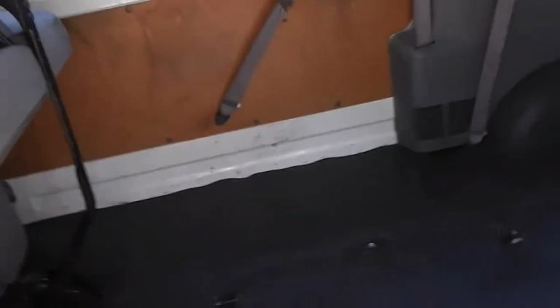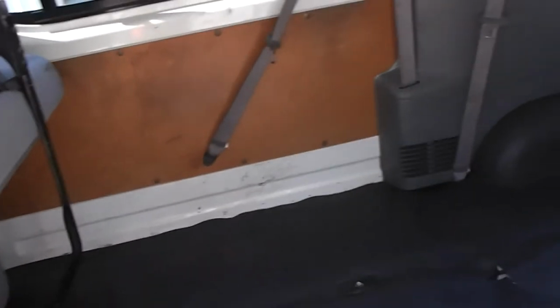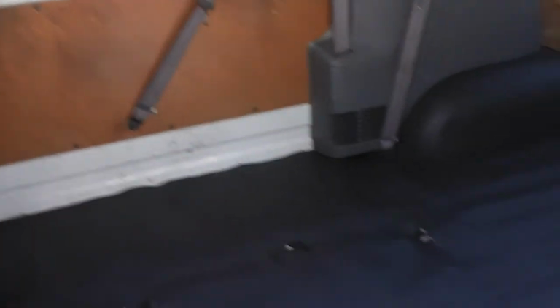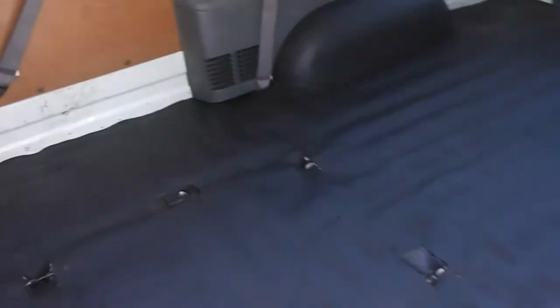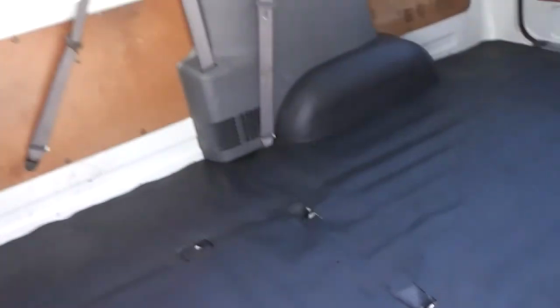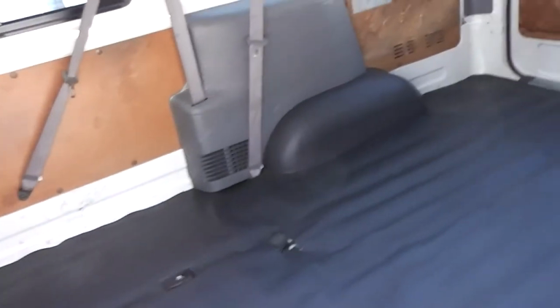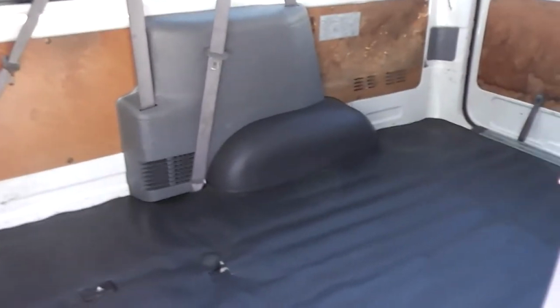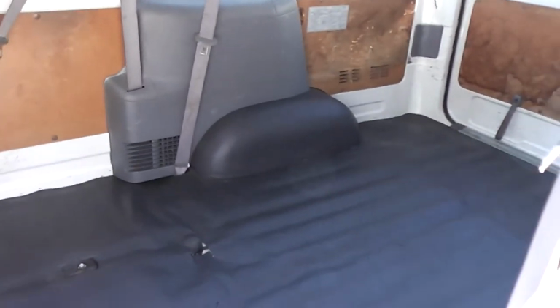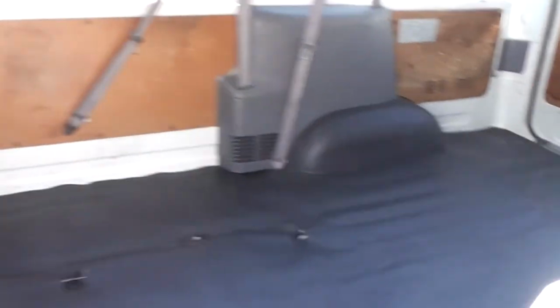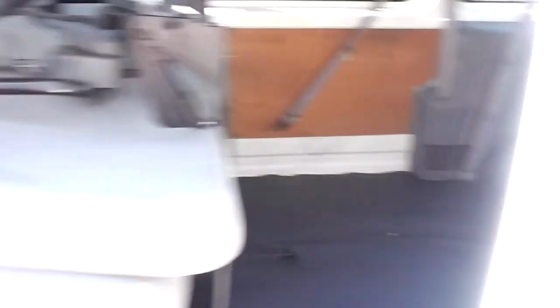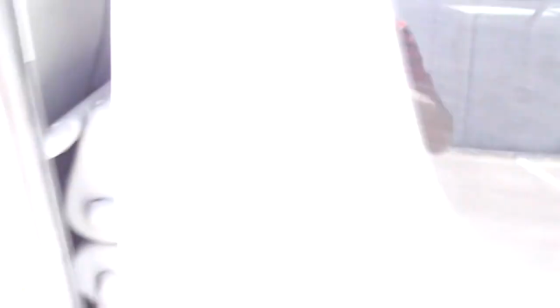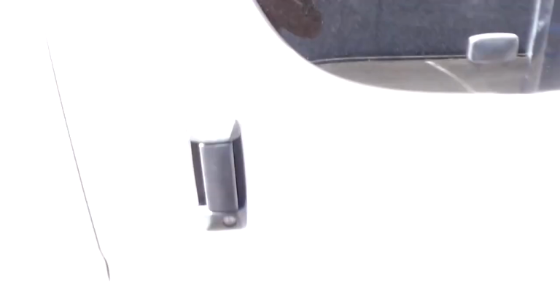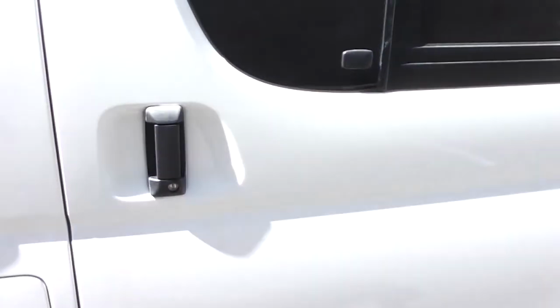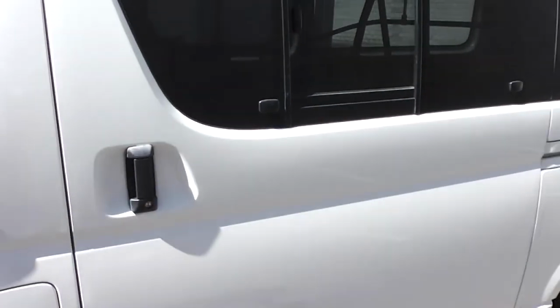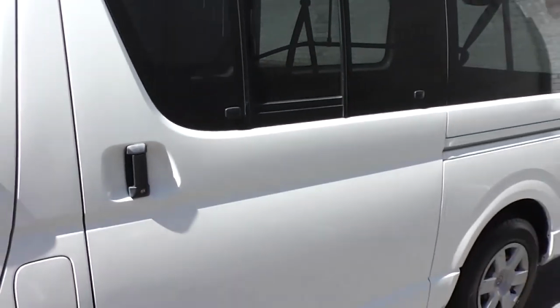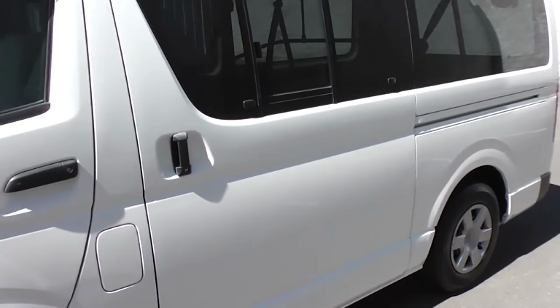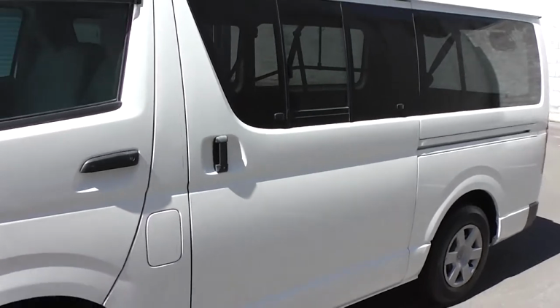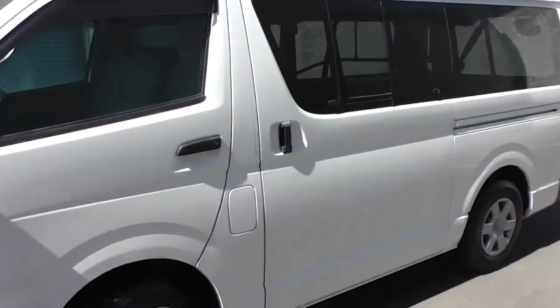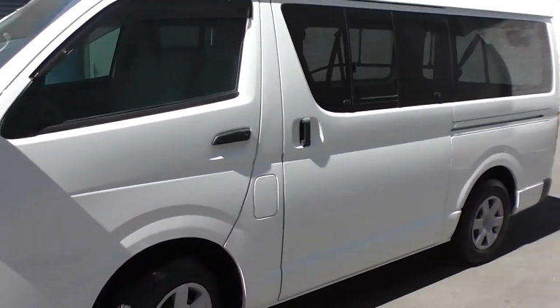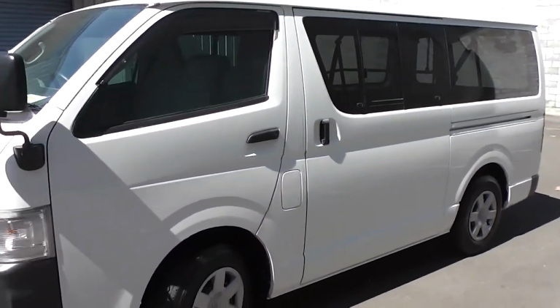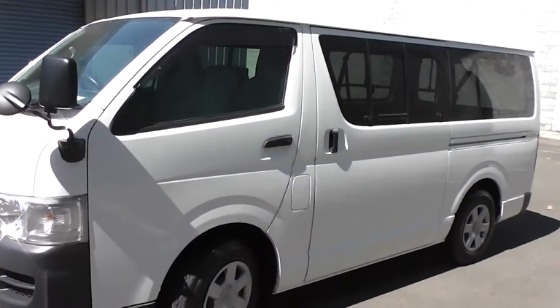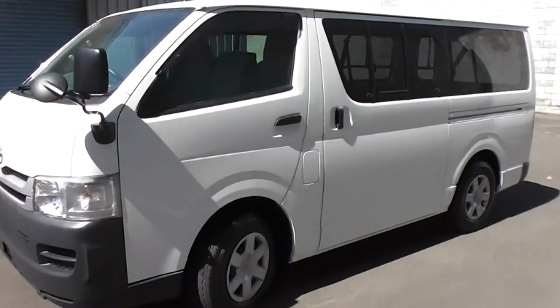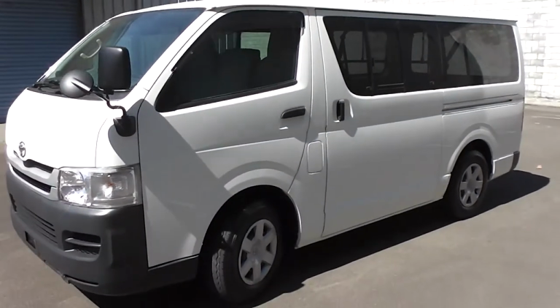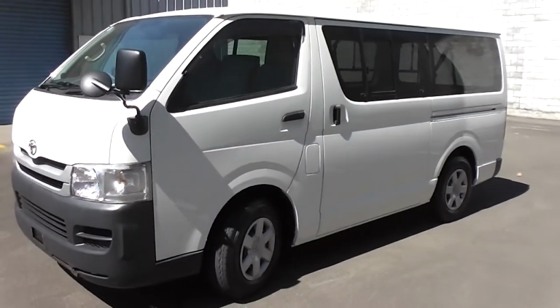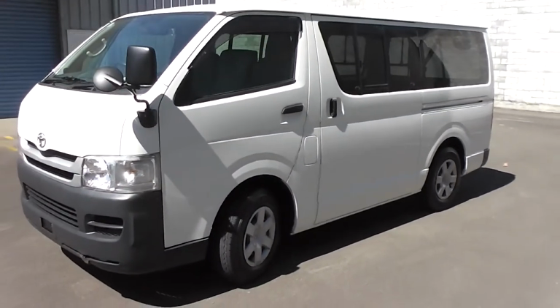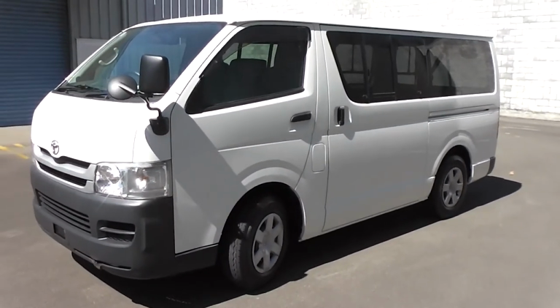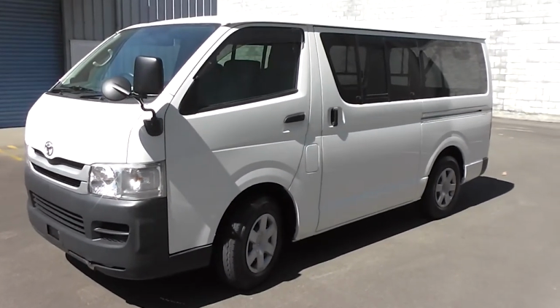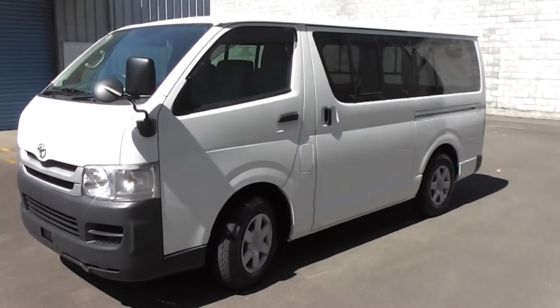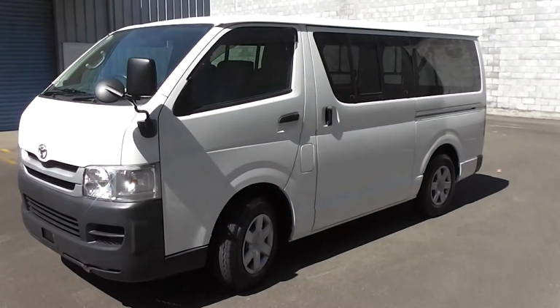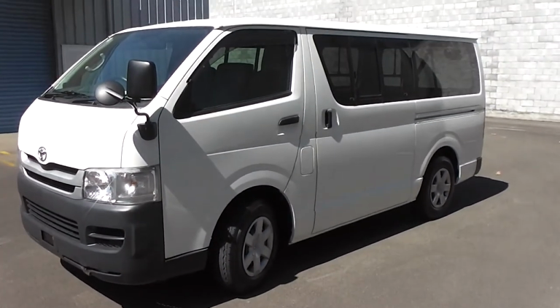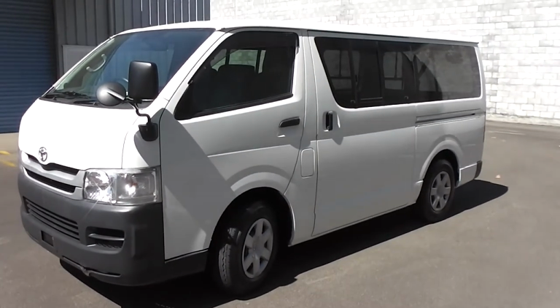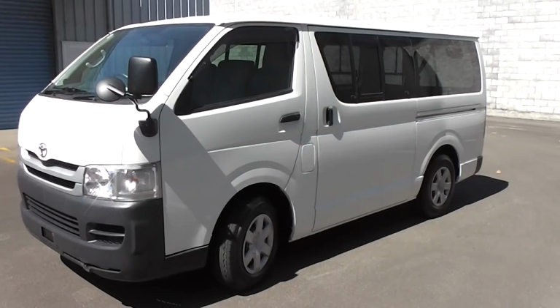It's all clean and tidy here. So there you have it — a 2008 petrol Hiace with nine seats and seatbelts.